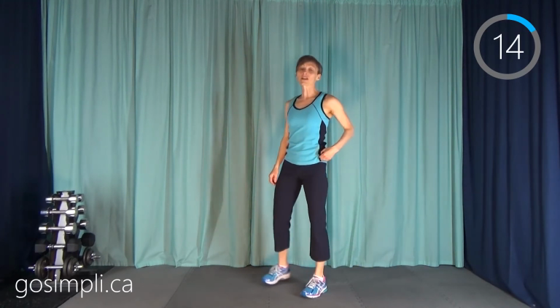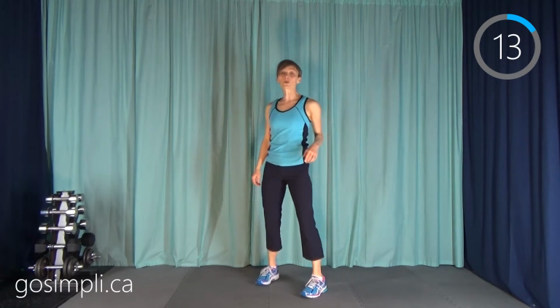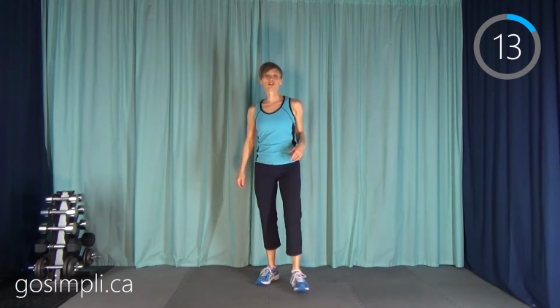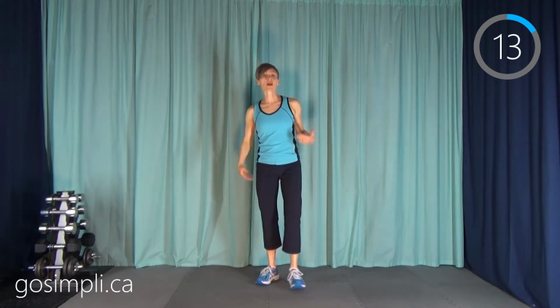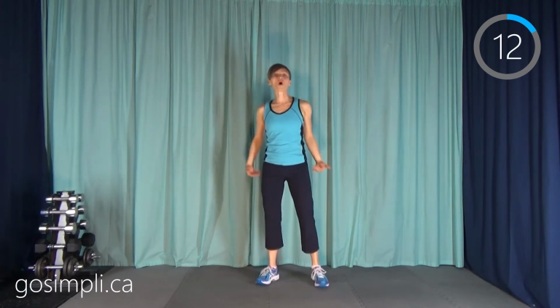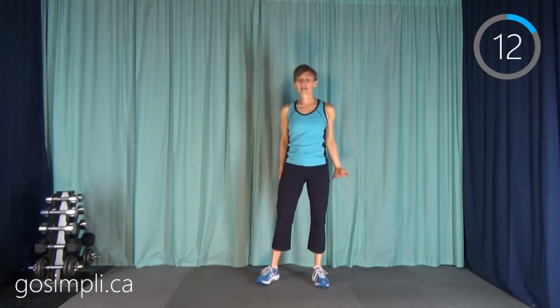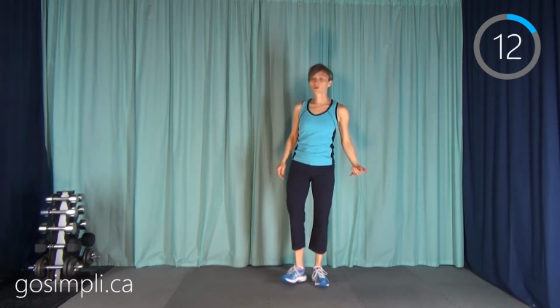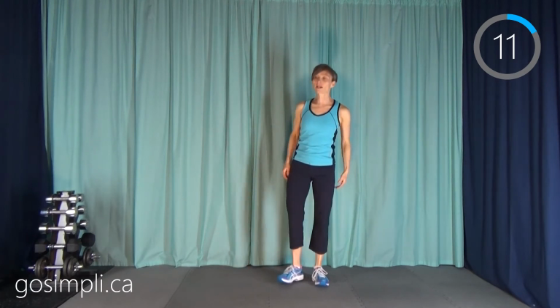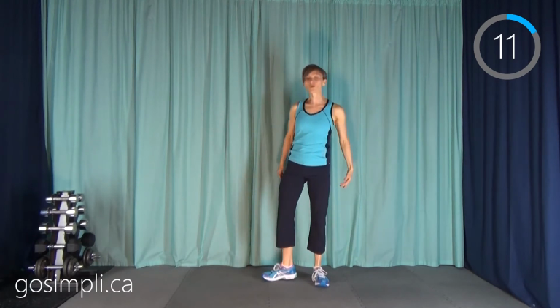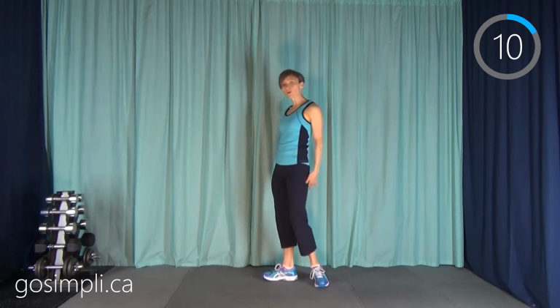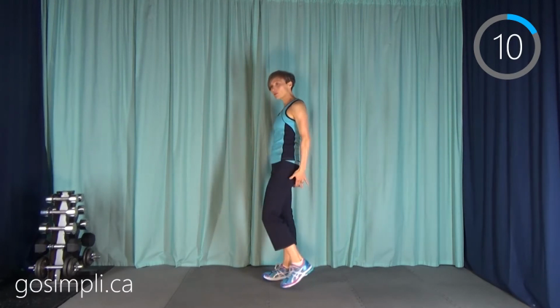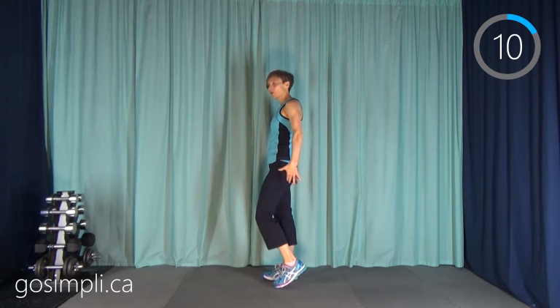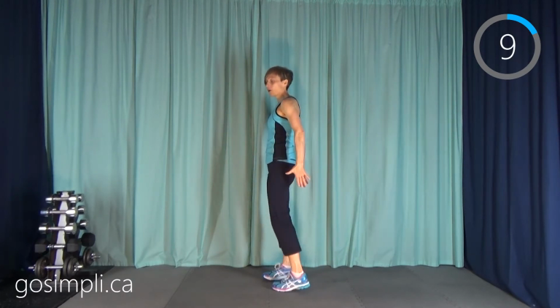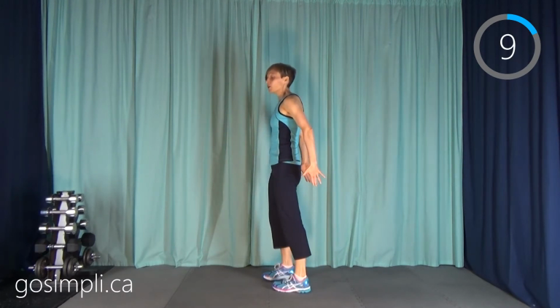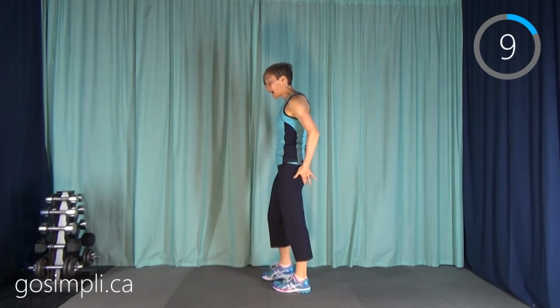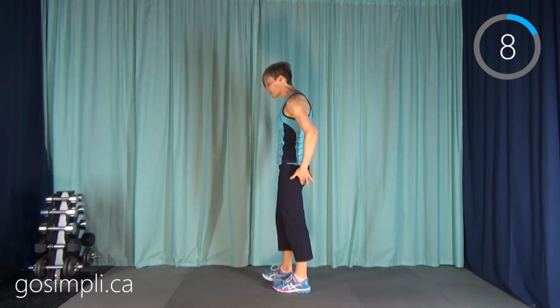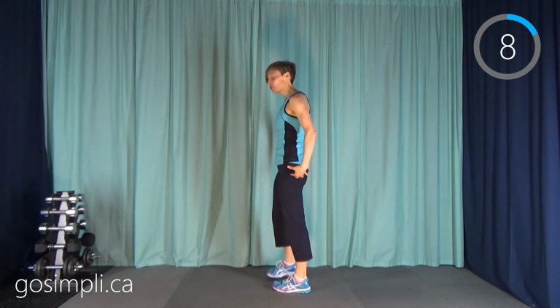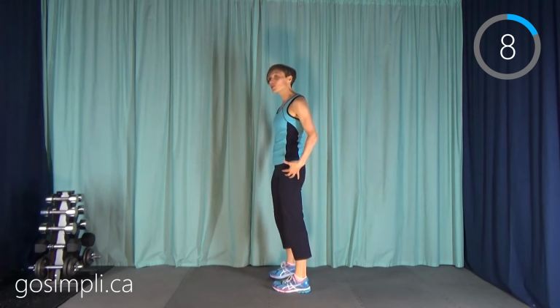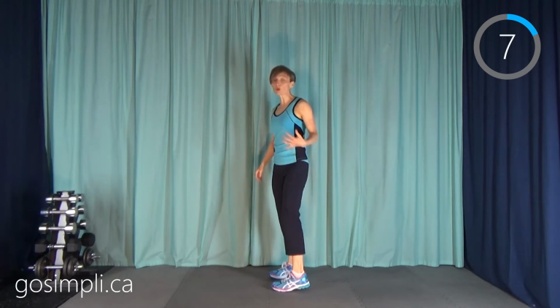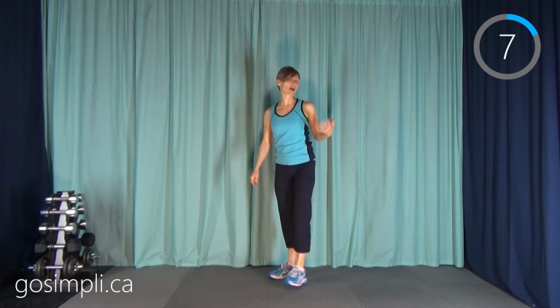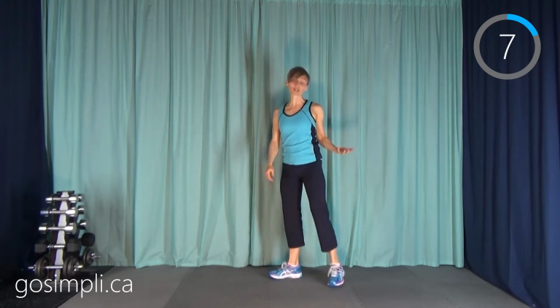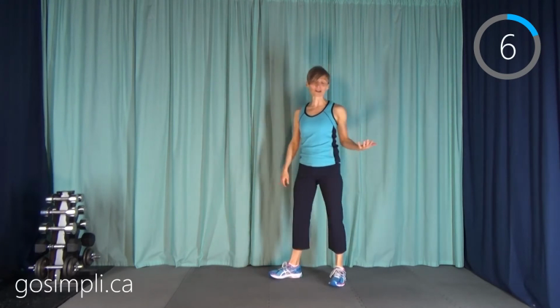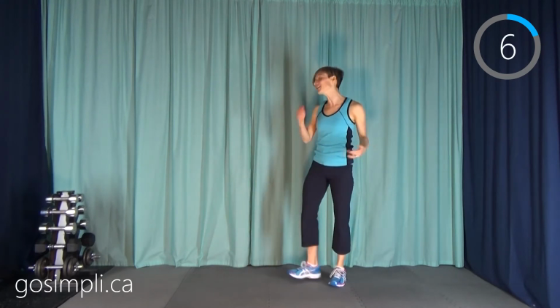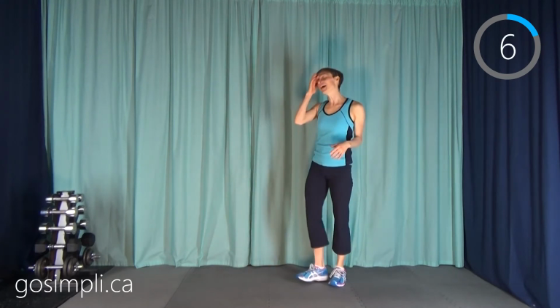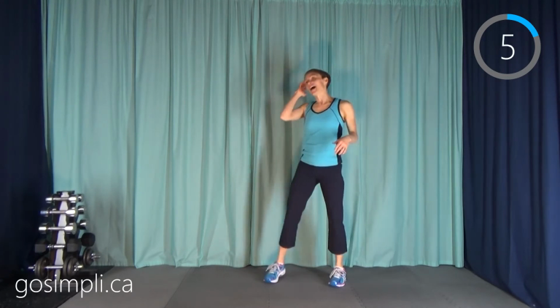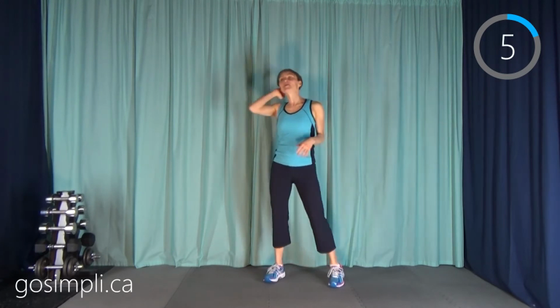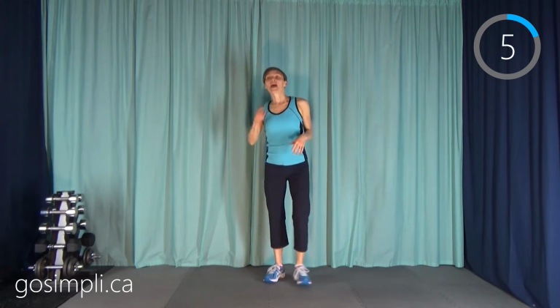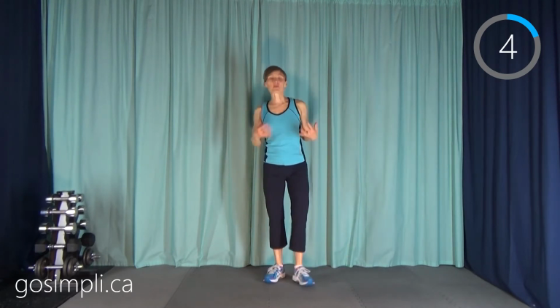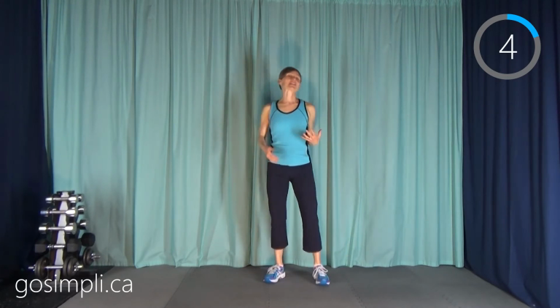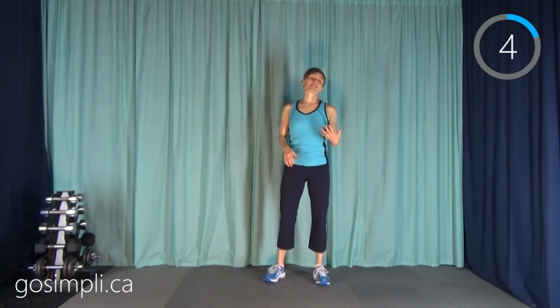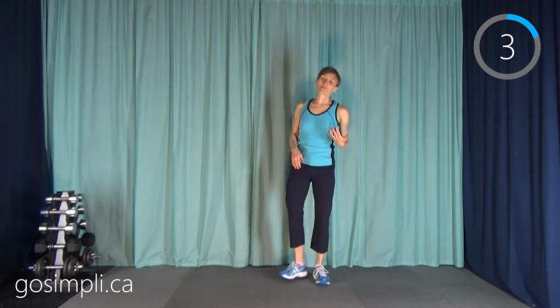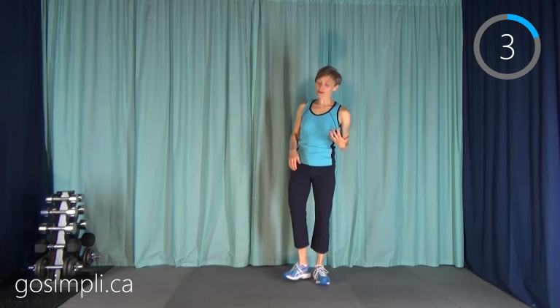Next up we're going to do a wide leg squat. We're focusing really on our behinds, our glutes, booty — whatever you want to call it. Everybody likes a nice shaped rear.